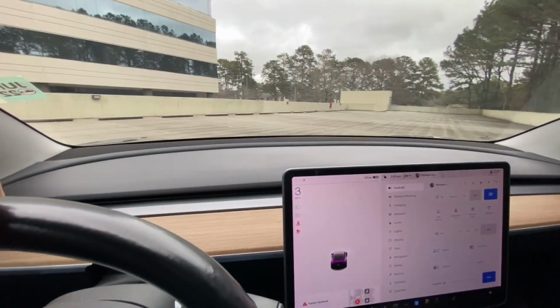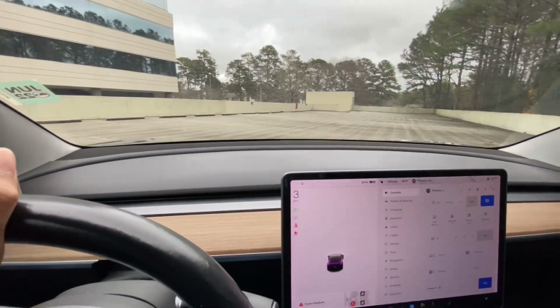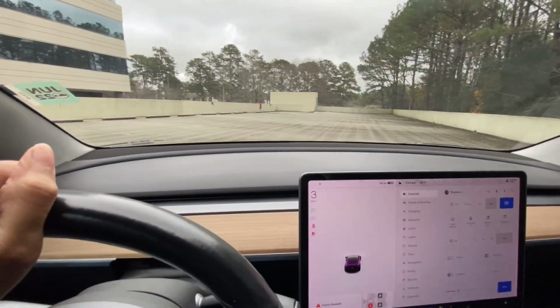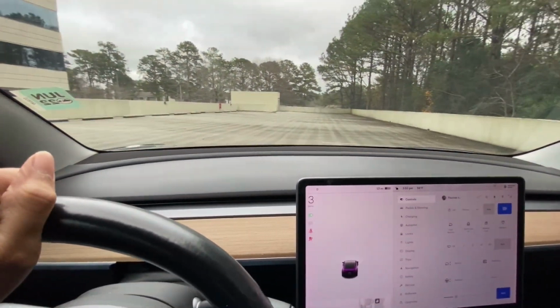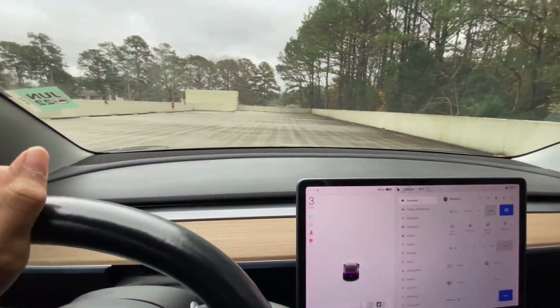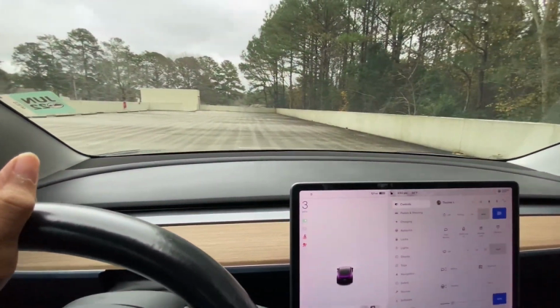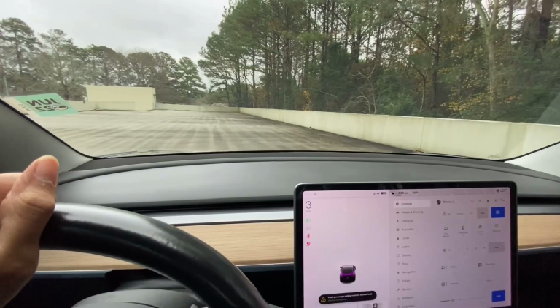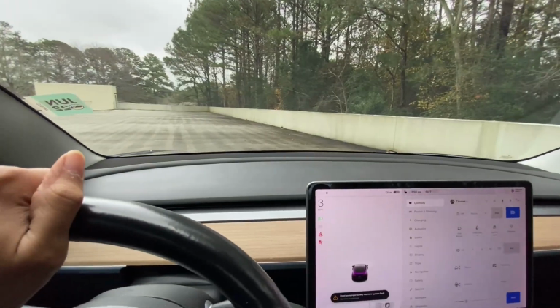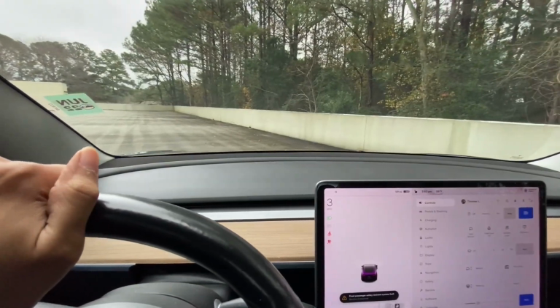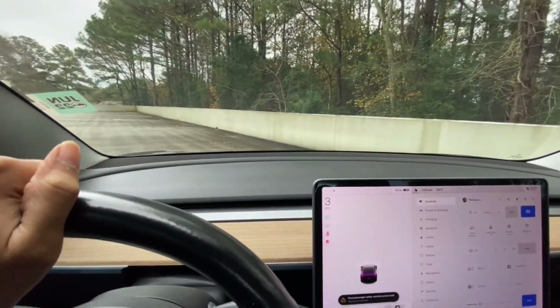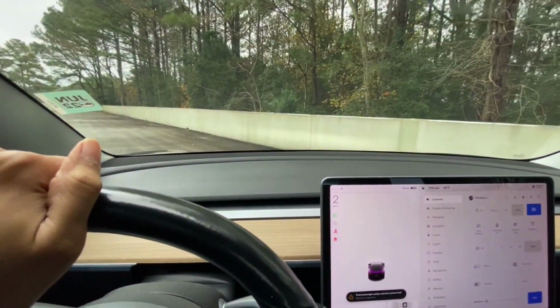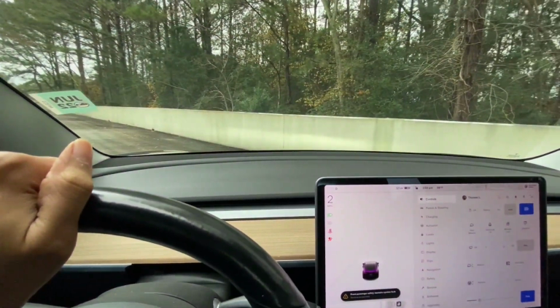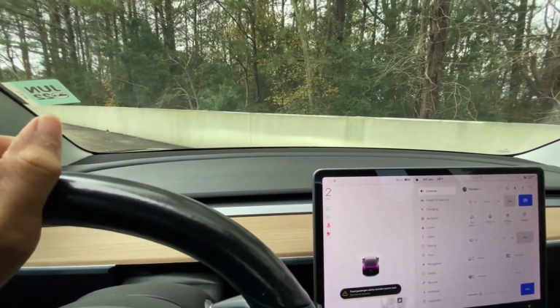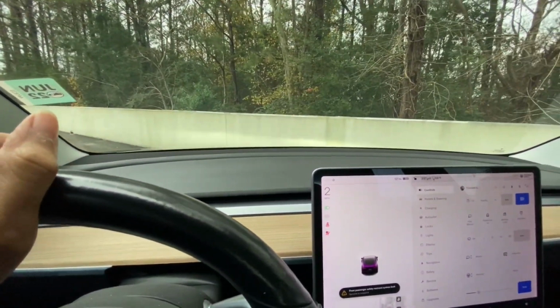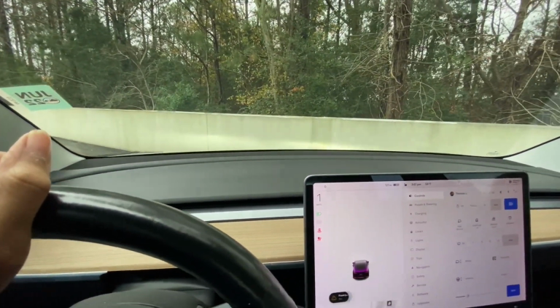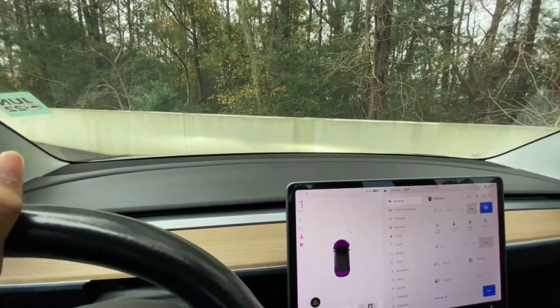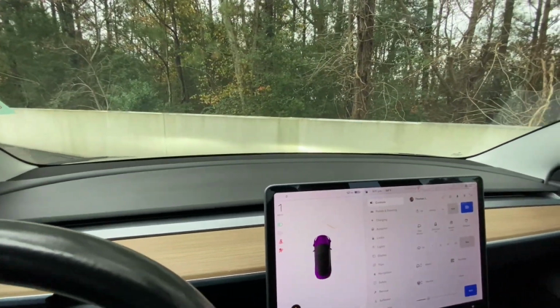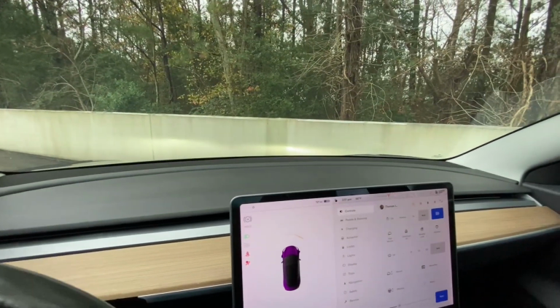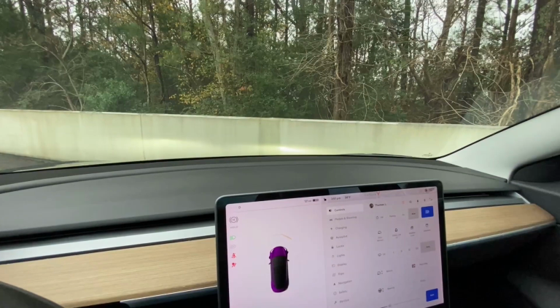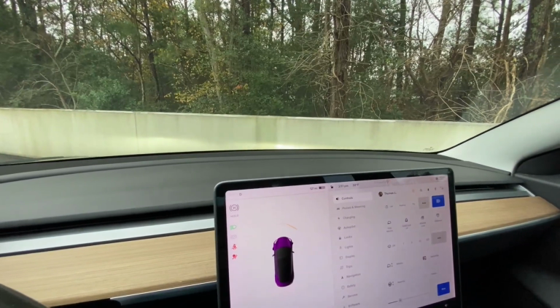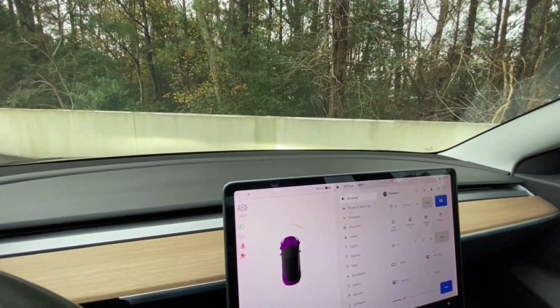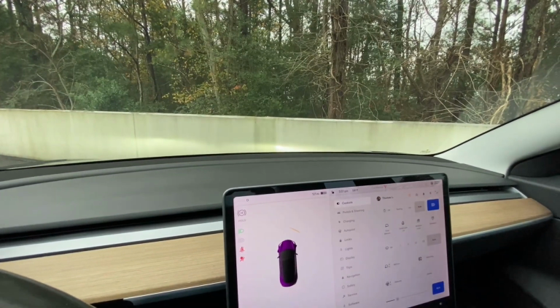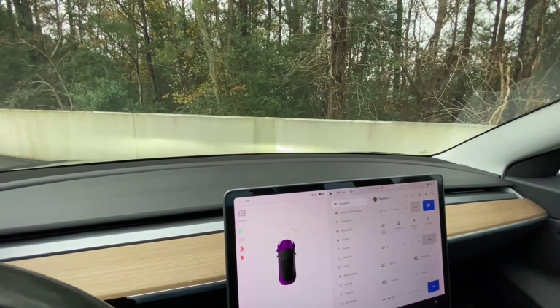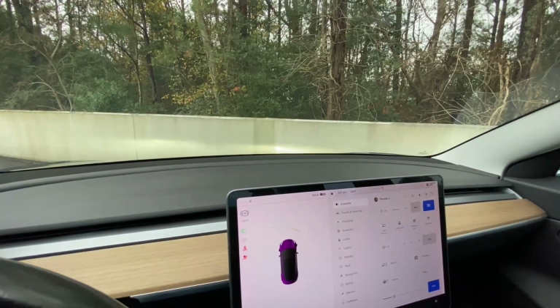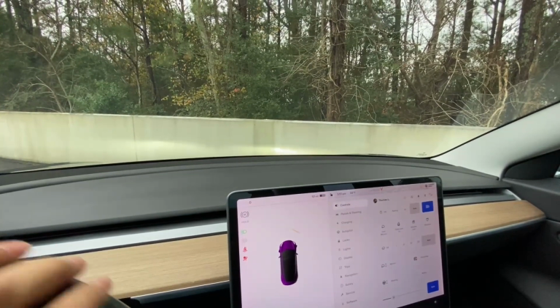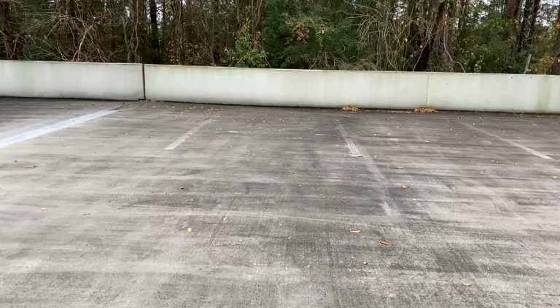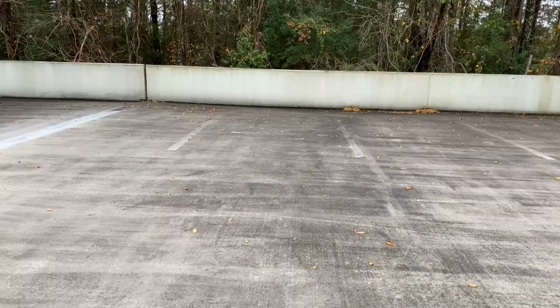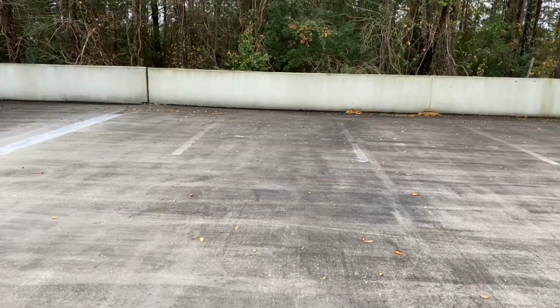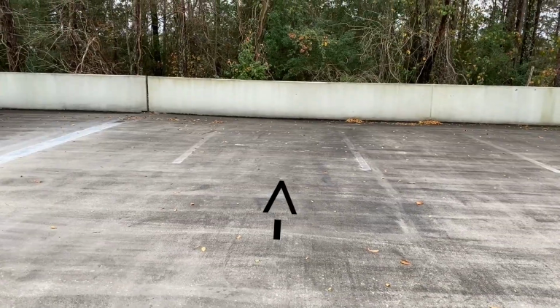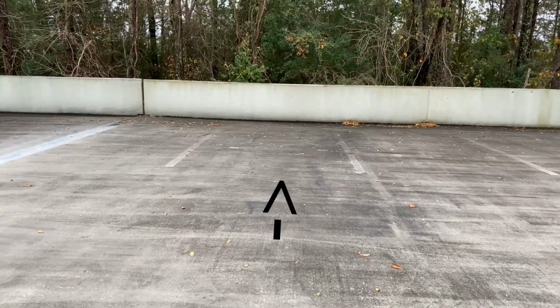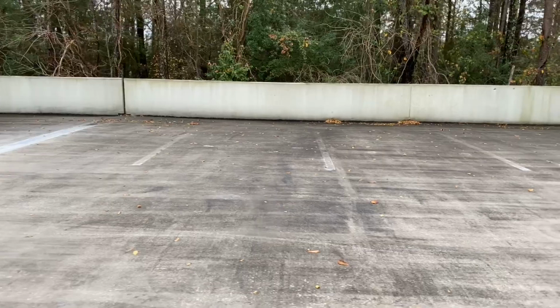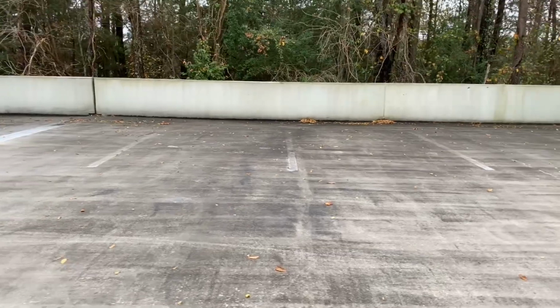I forgot to bring my tripod — if I'd had it I could have had a really cool outside view. Okay, that is close enough. Let's go check them out. The Tesla started off here, the Lexus started off right here next to it.